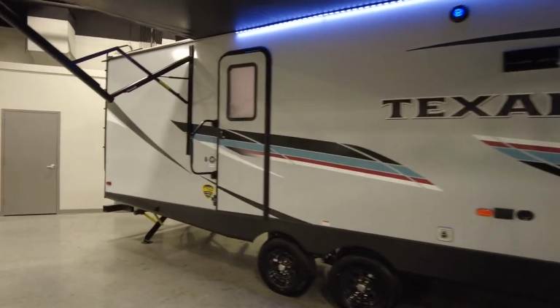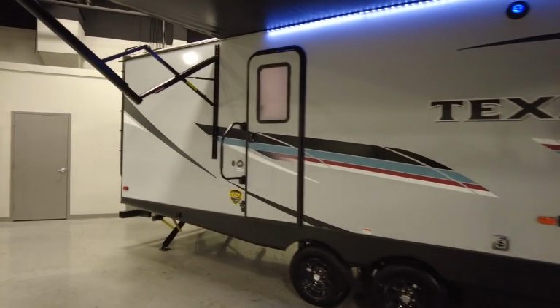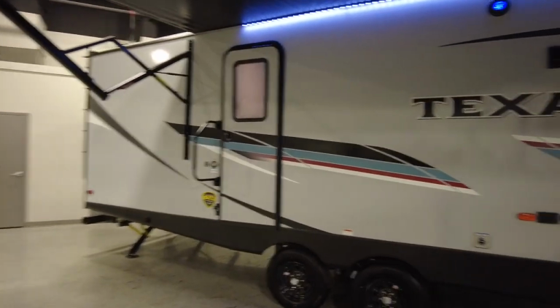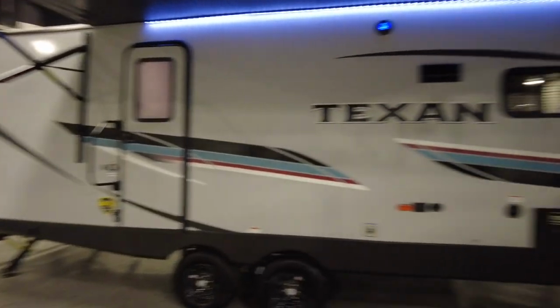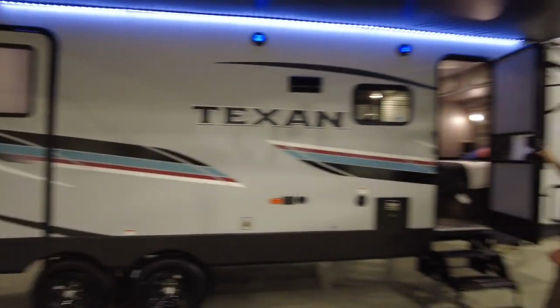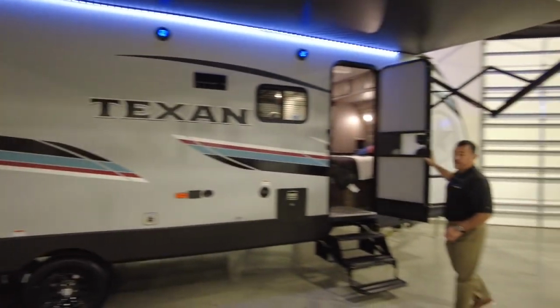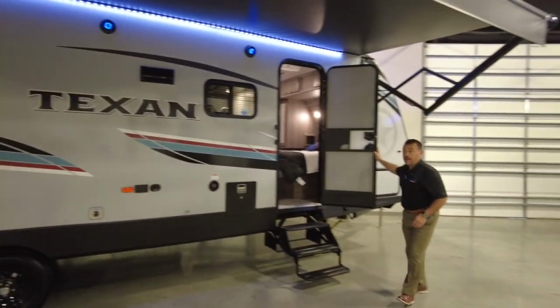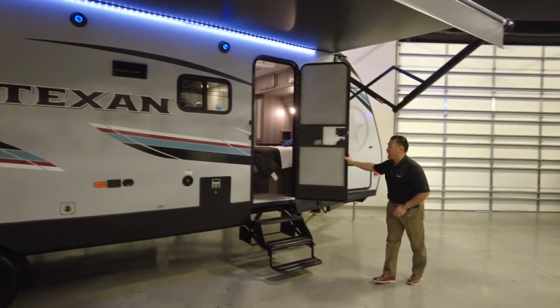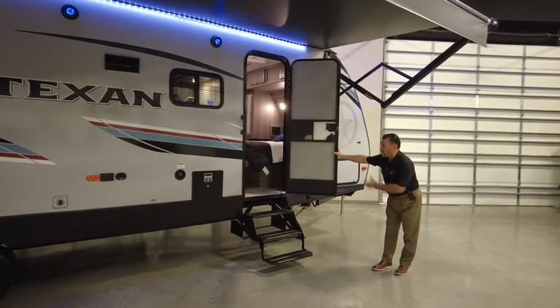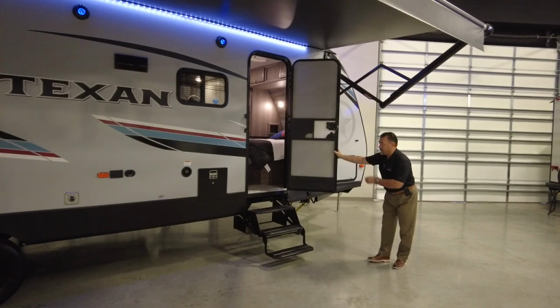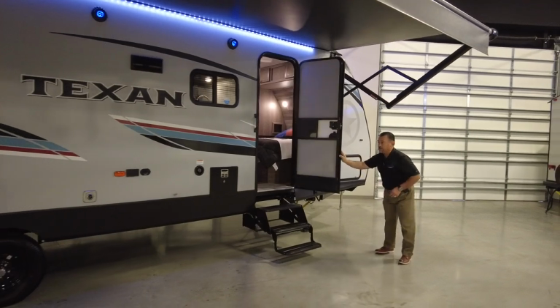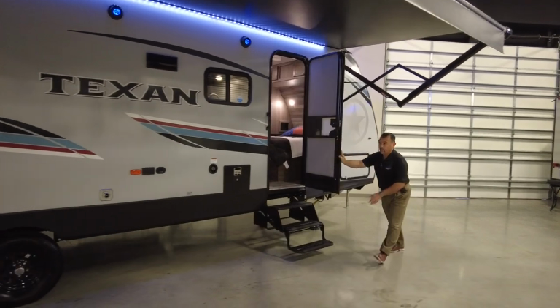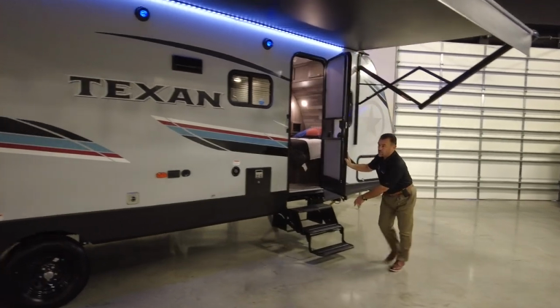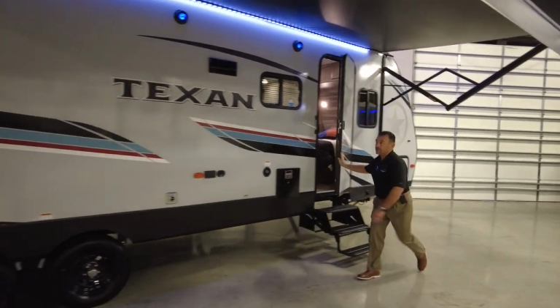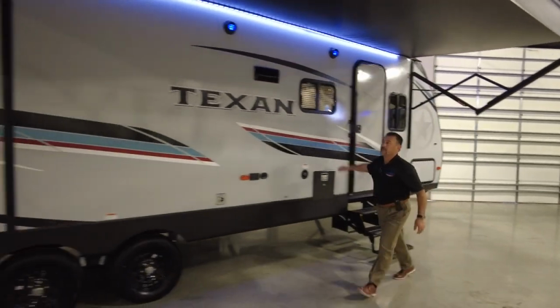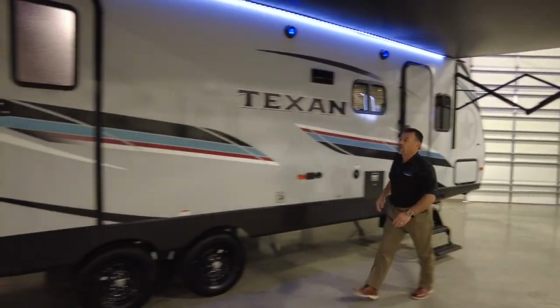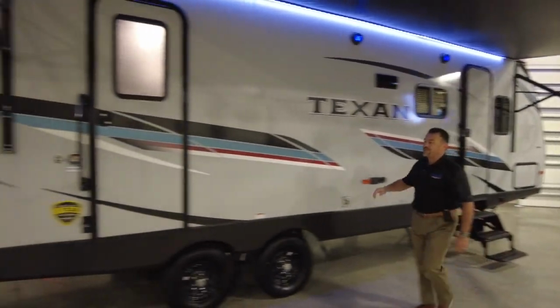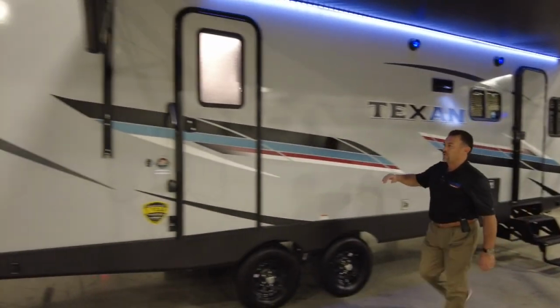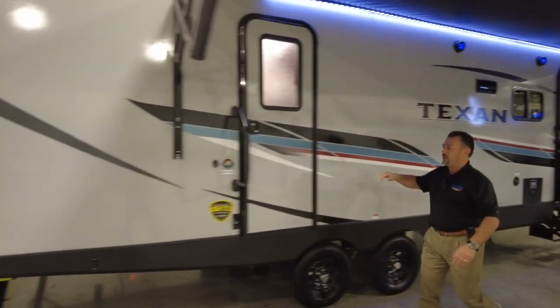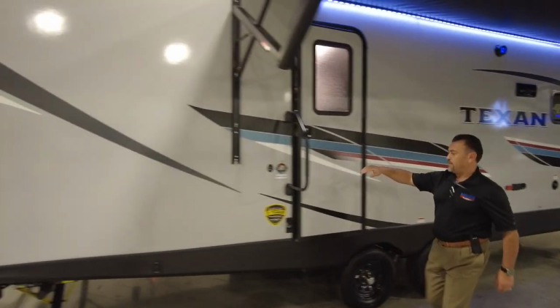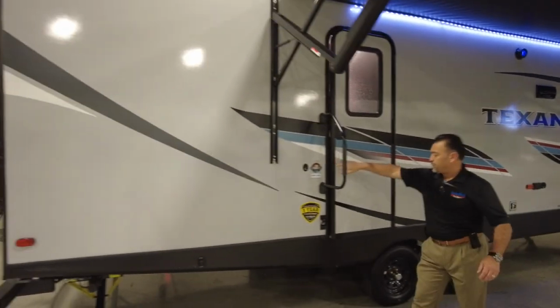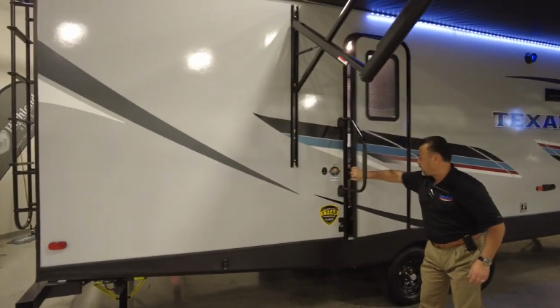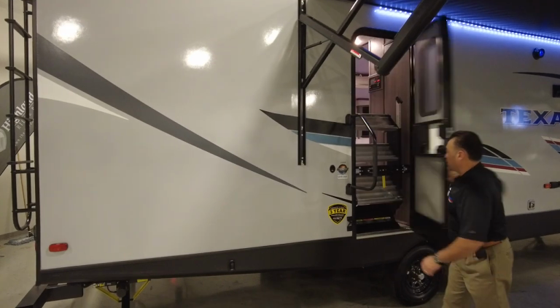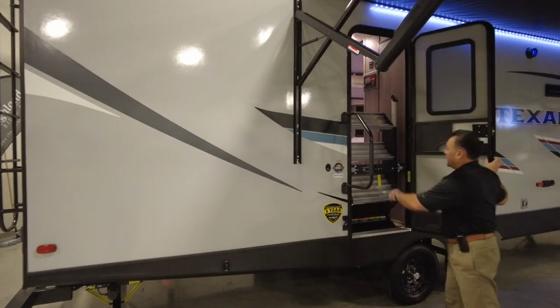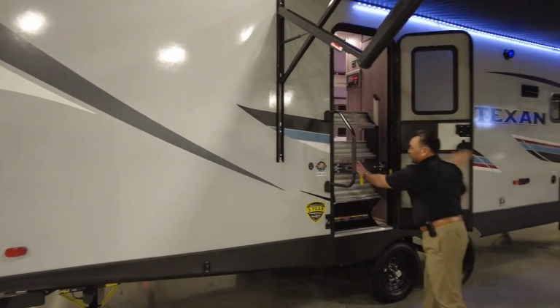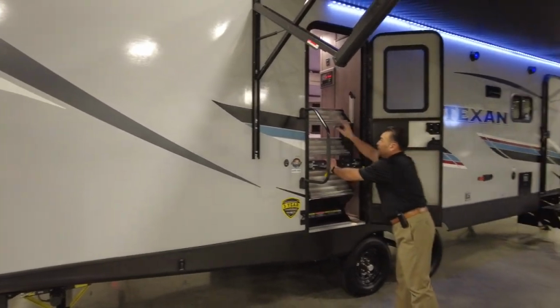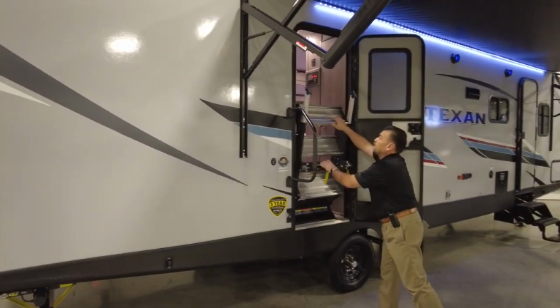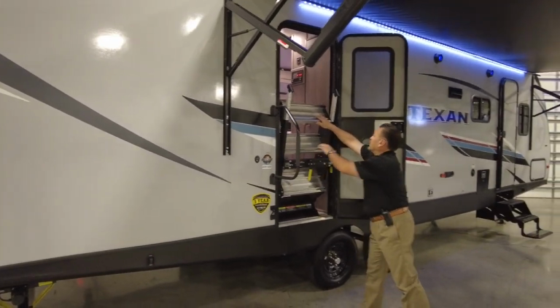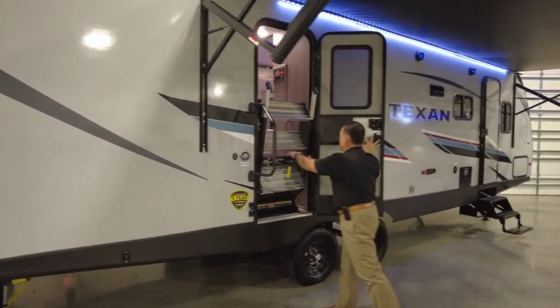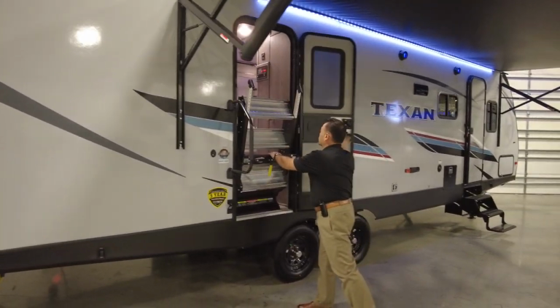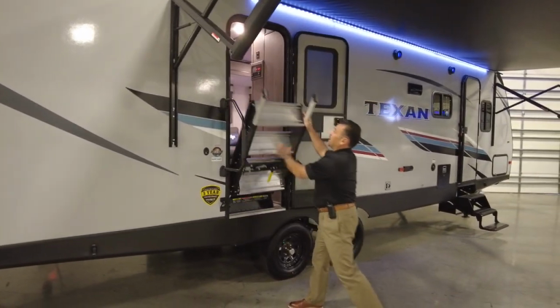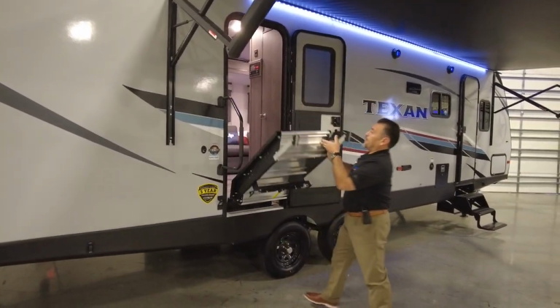This unit here has two entries. We have a door into the bedroom with your steps, and we also have a door into the back part of the coach. Always with the solid steps.